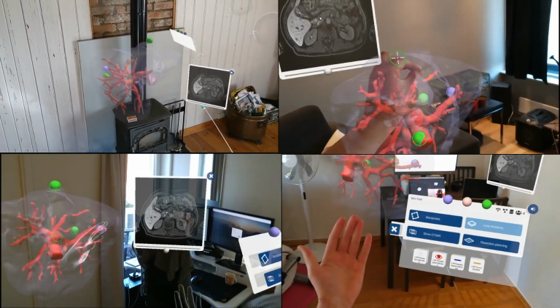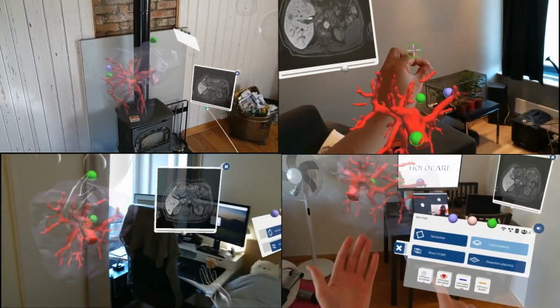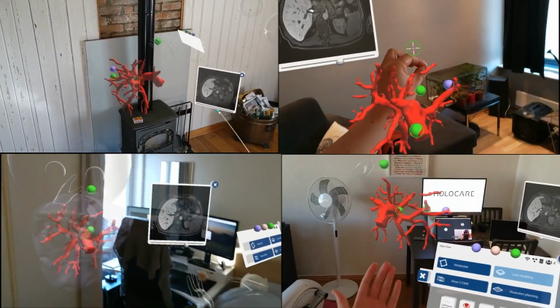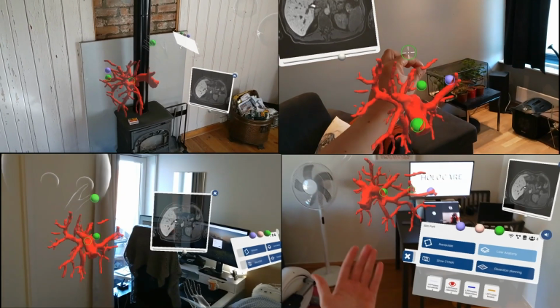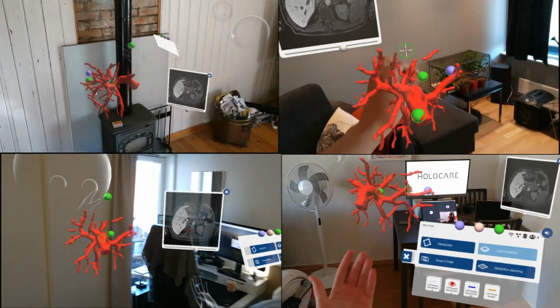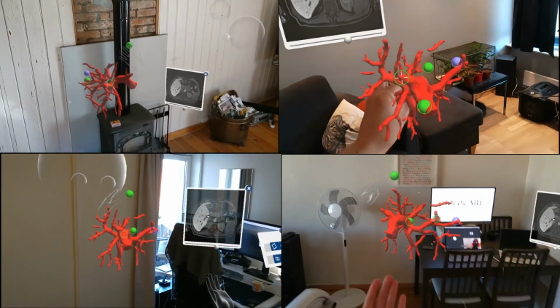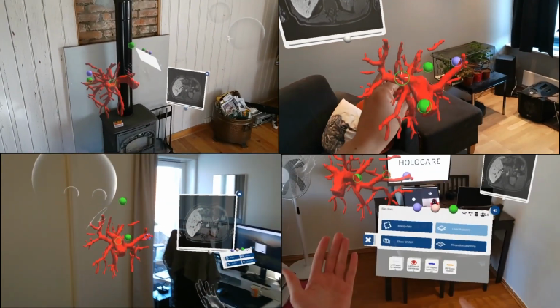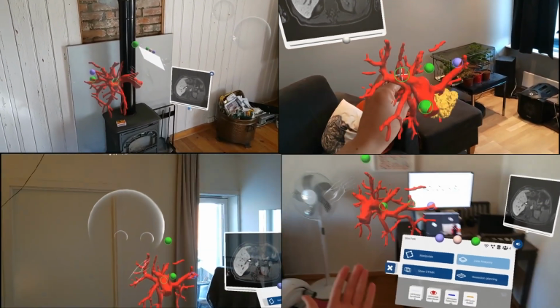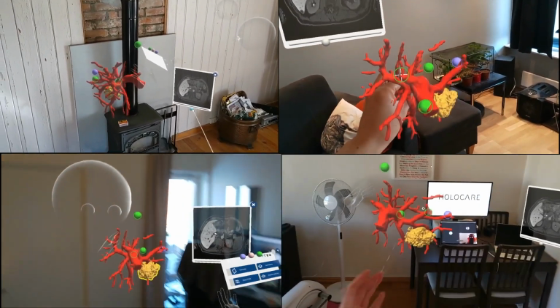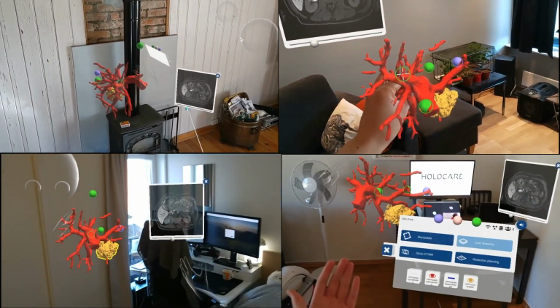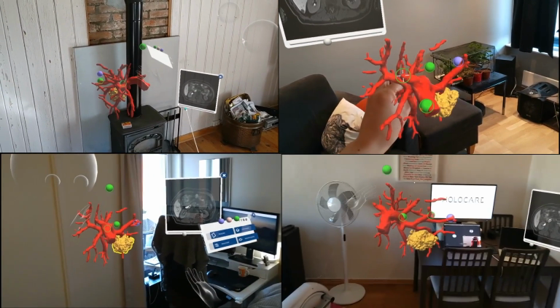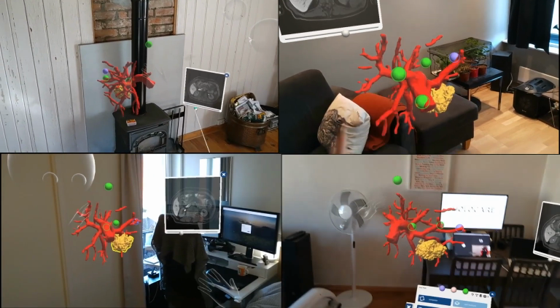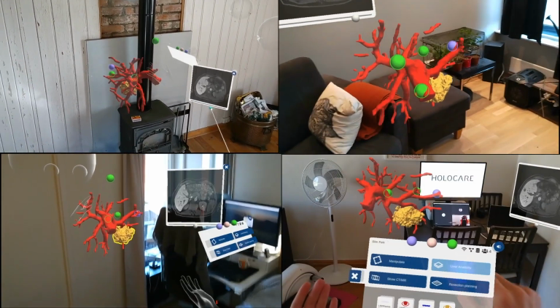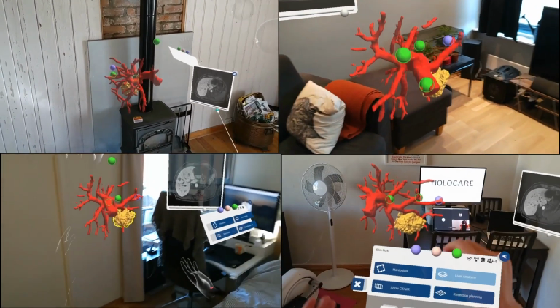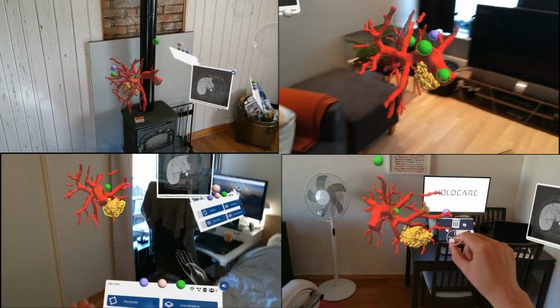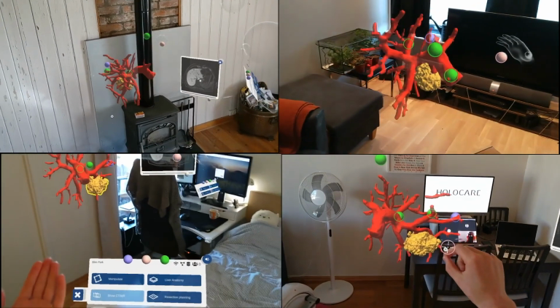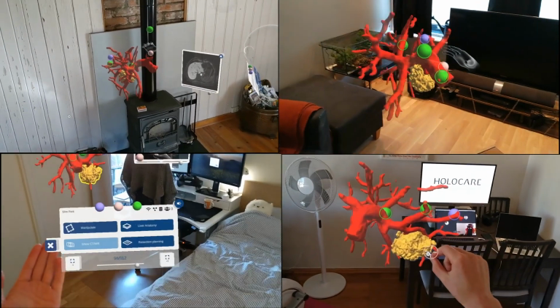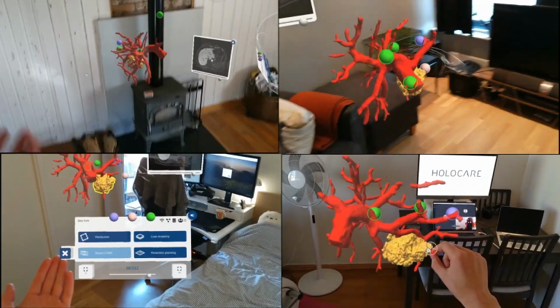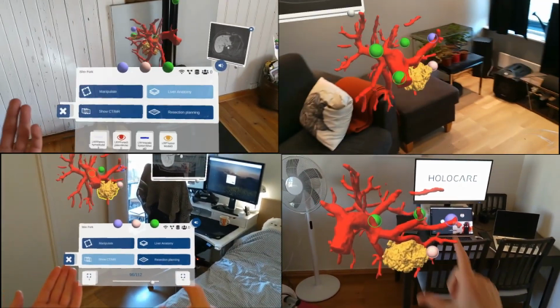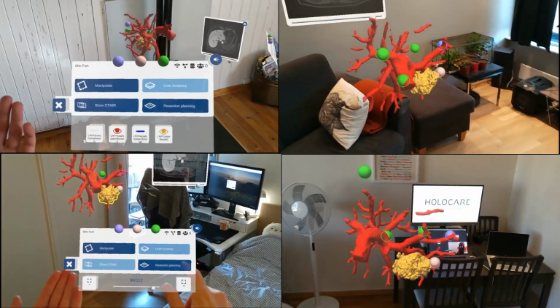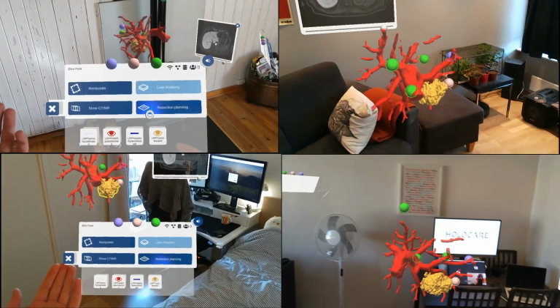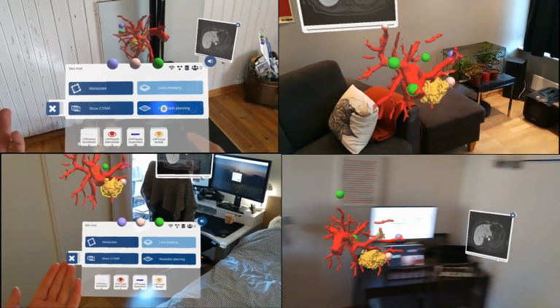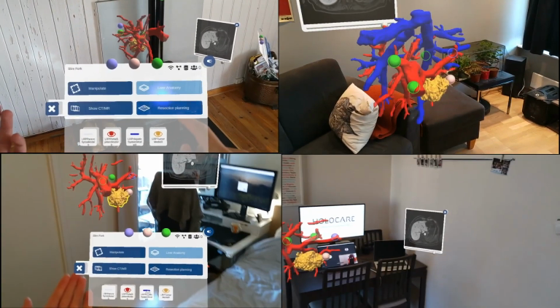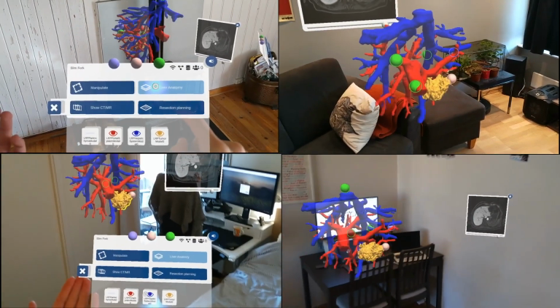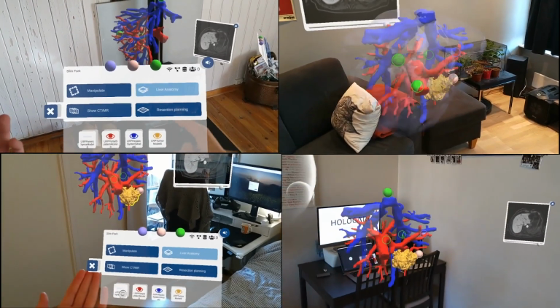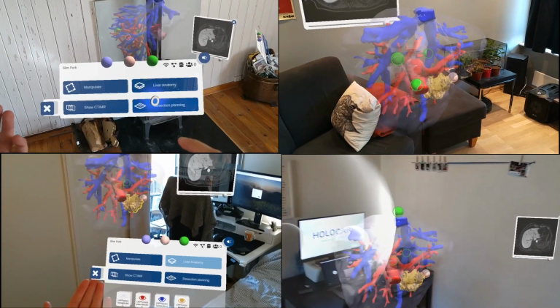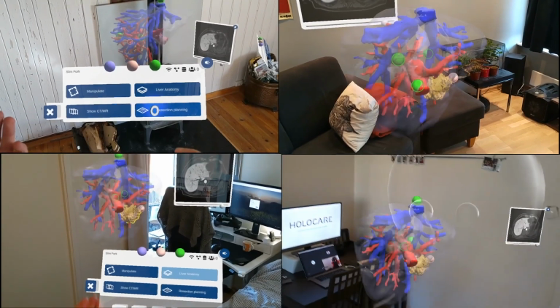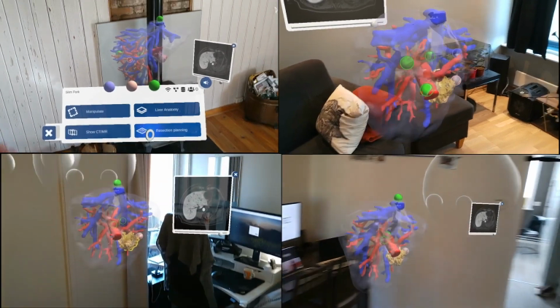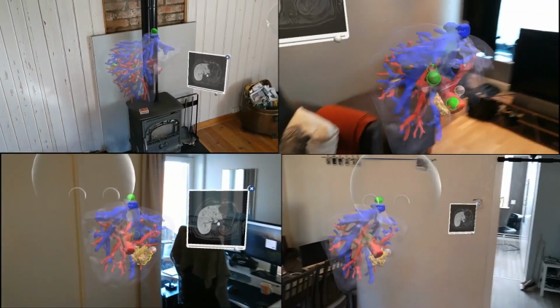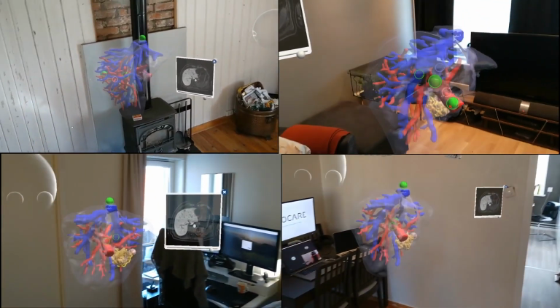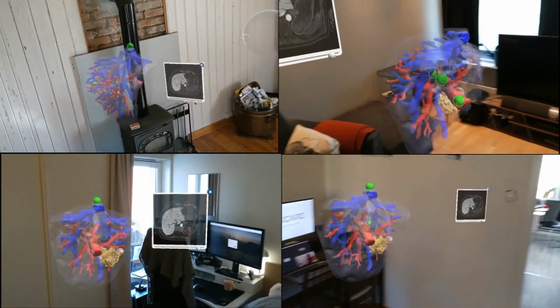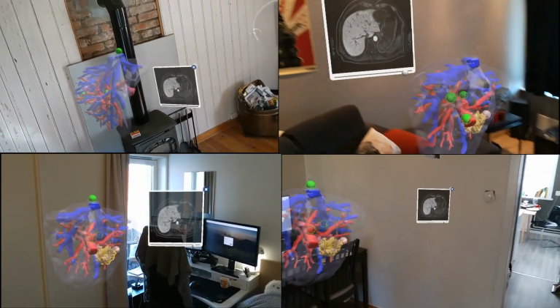Having a touchless computer screen solution can limit or avoid the risk of cross-contamination on surfaces. Using remote guidance and assistance between hospitals and between departments could both reduce the risk of spreading disease between departments as well as increase workflow effectiveness.